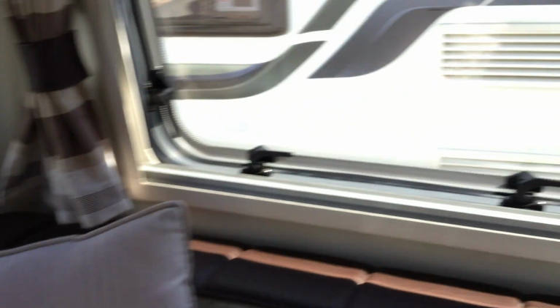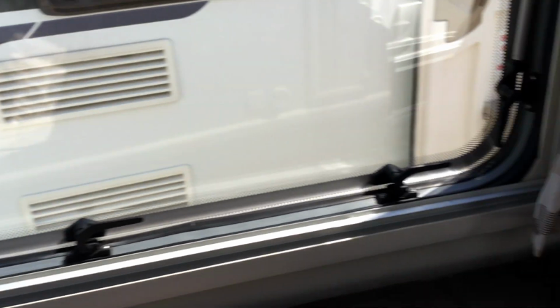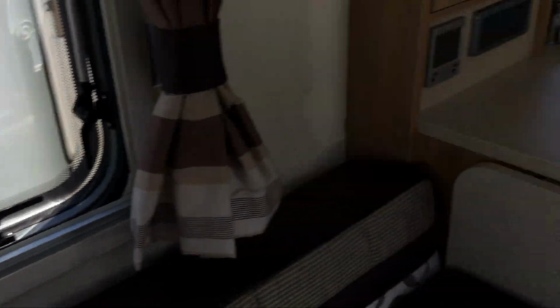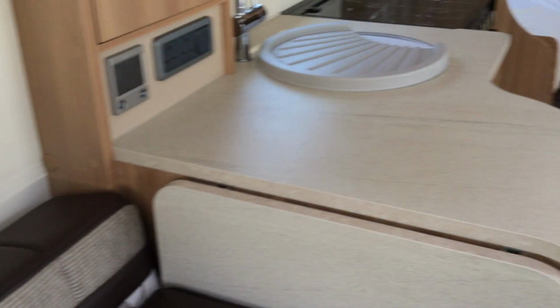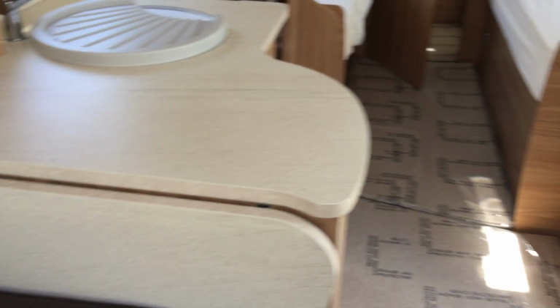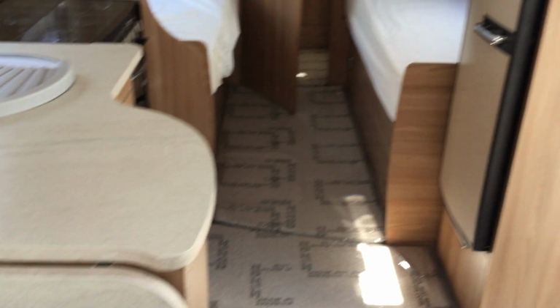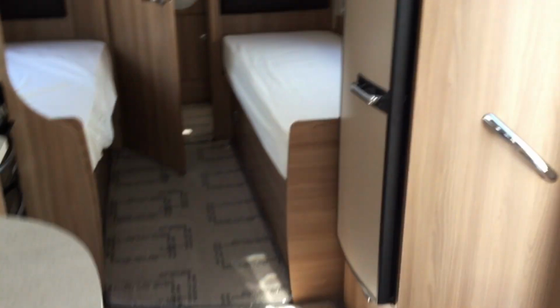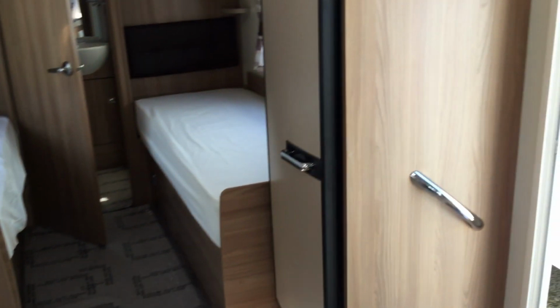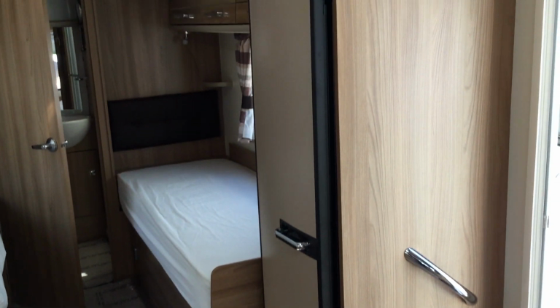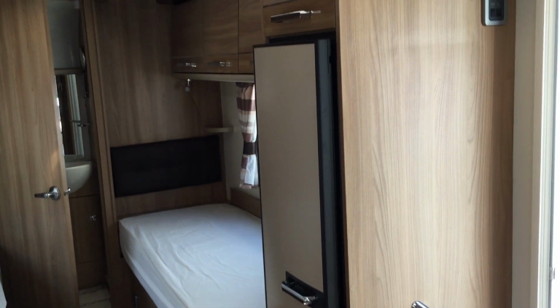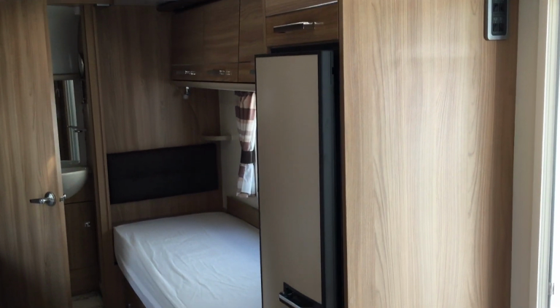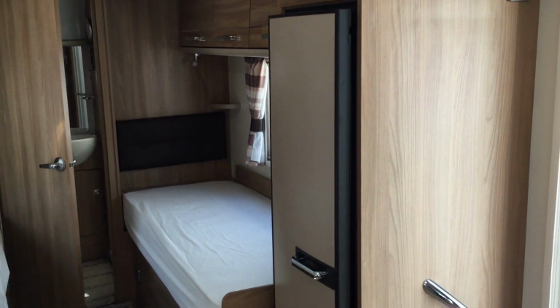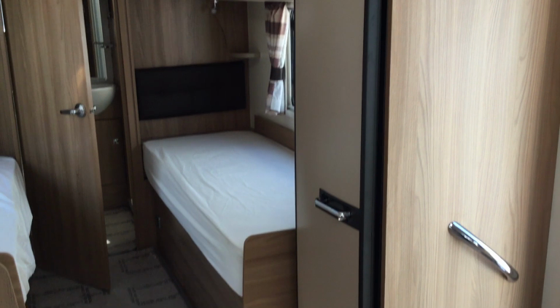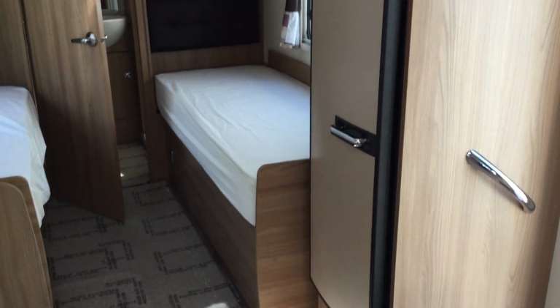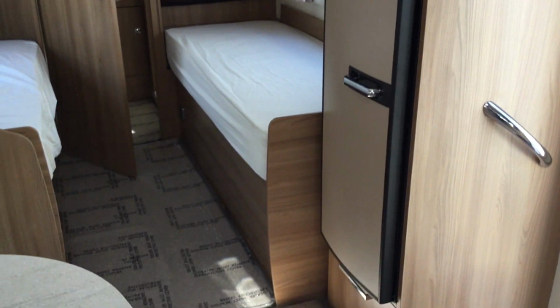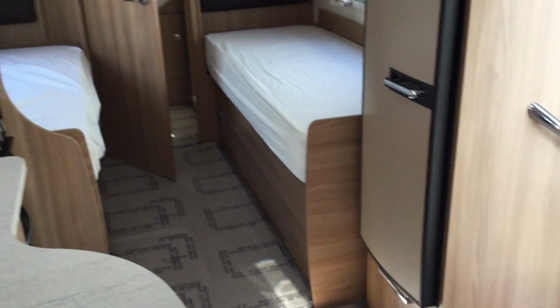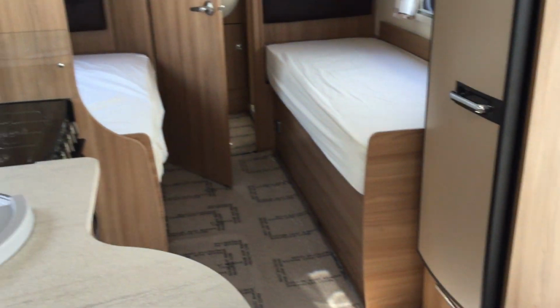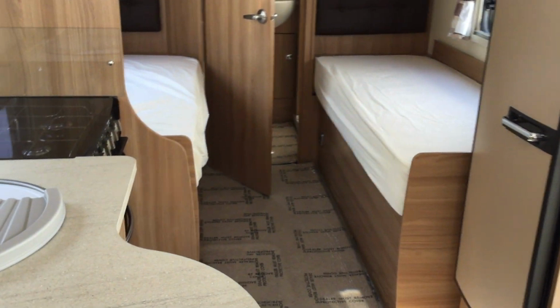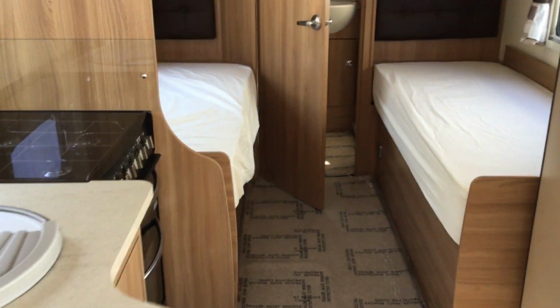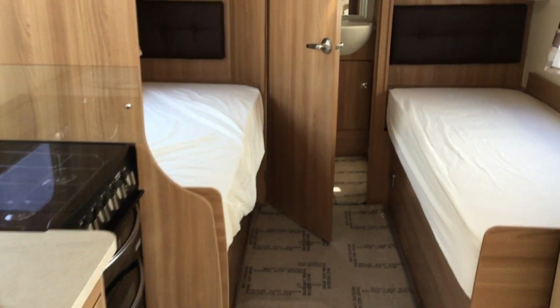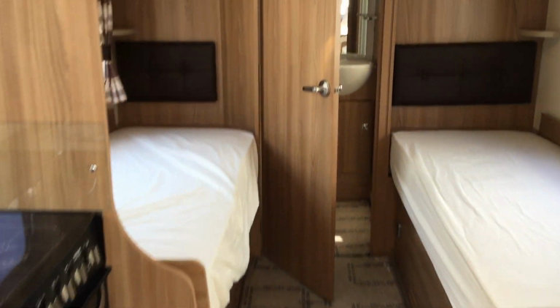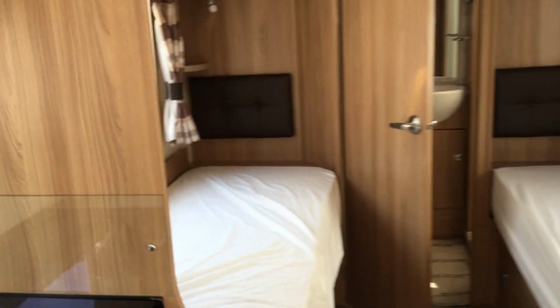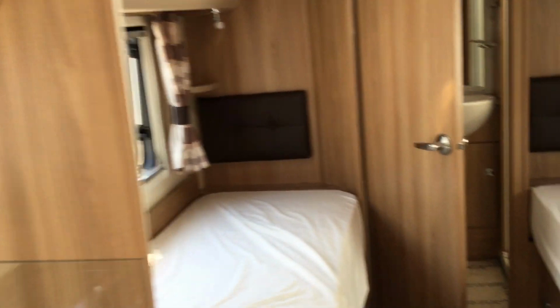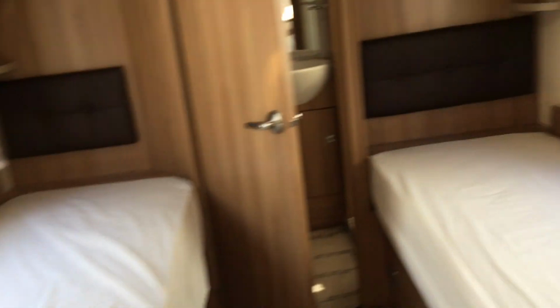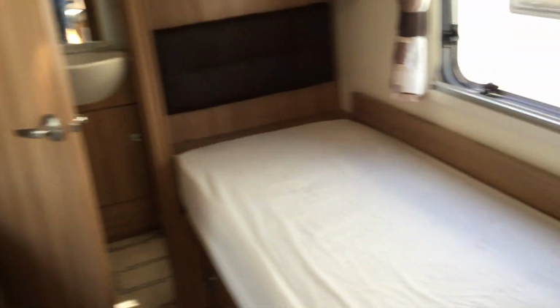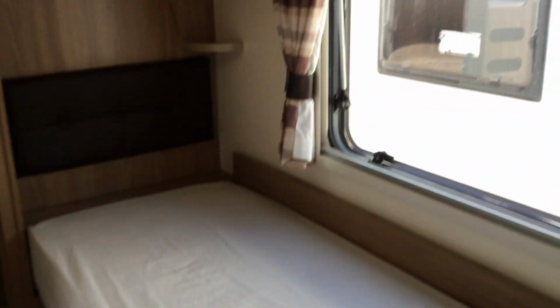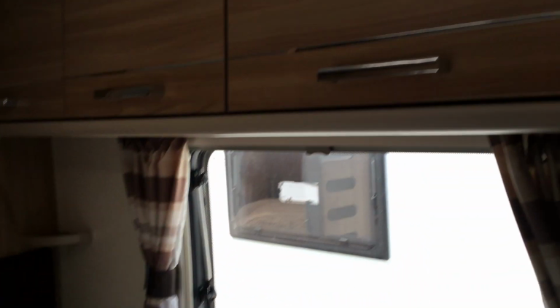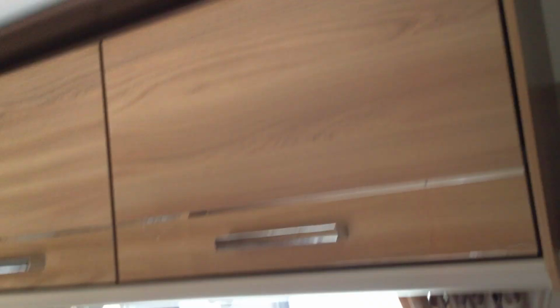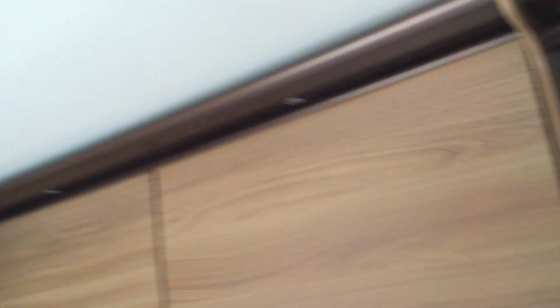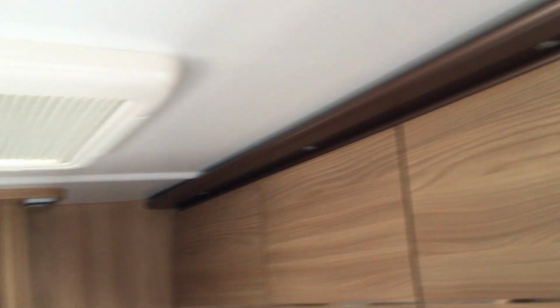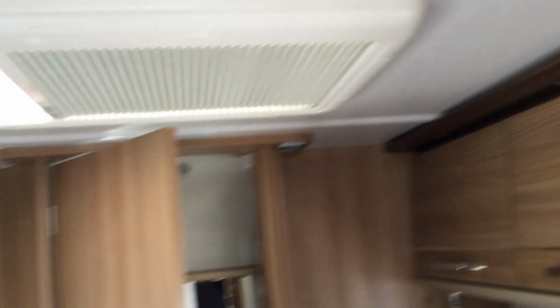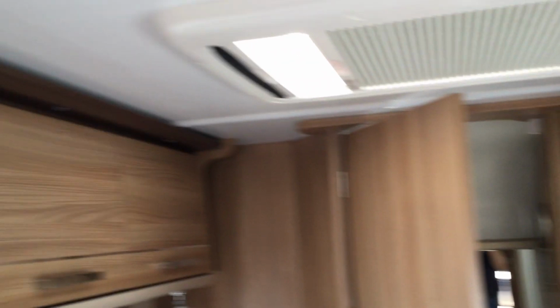We've got a full refrigerator there. Two single beds at the back, and more storage left and right.